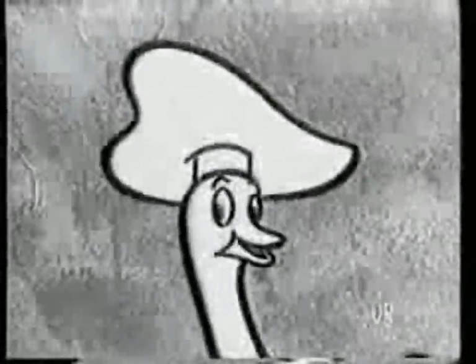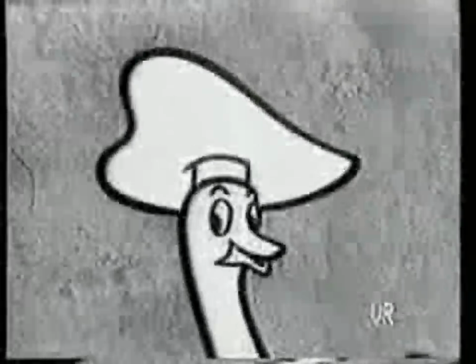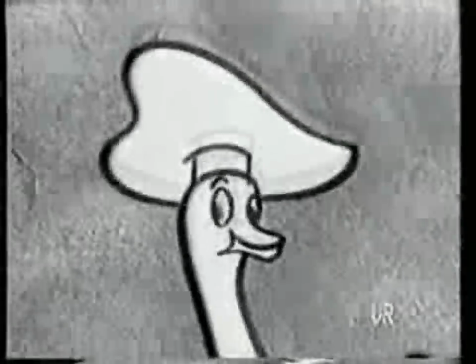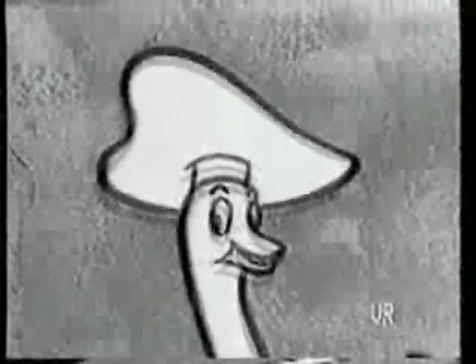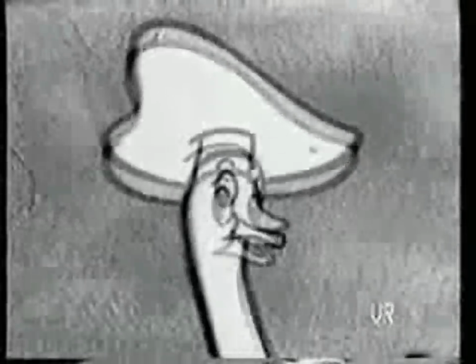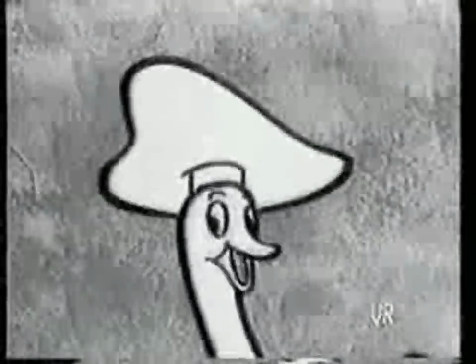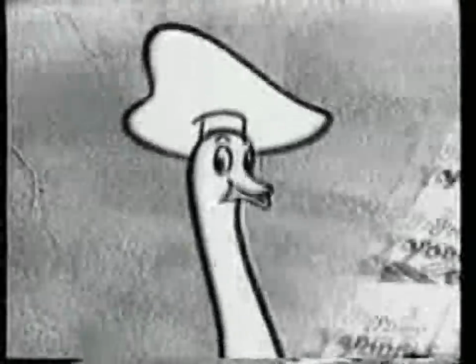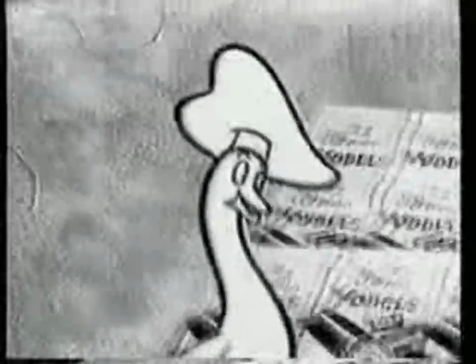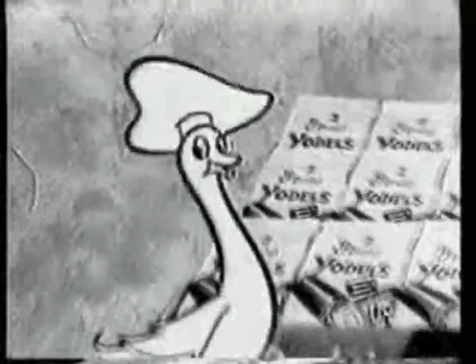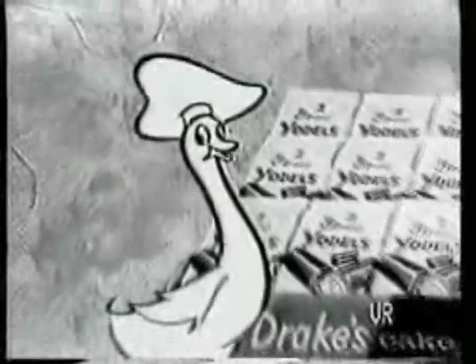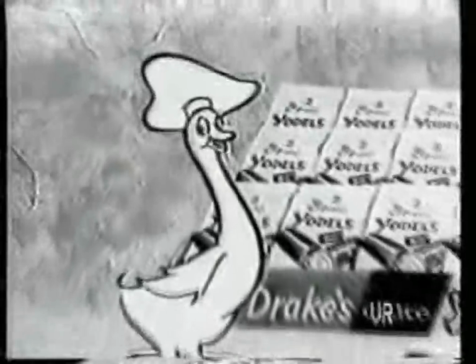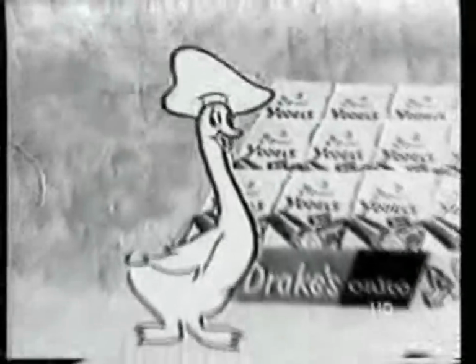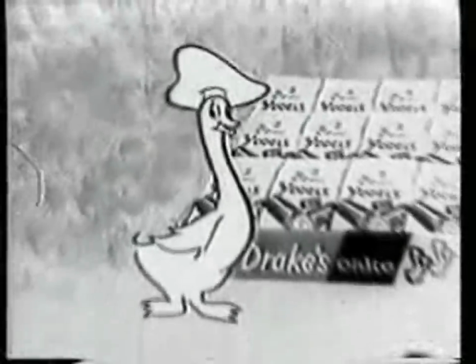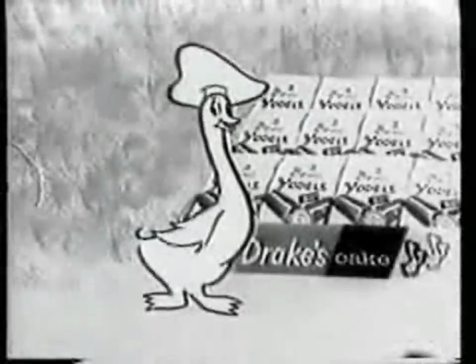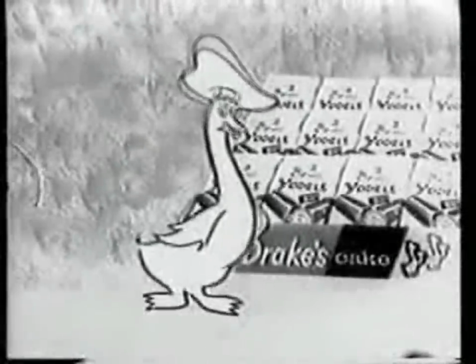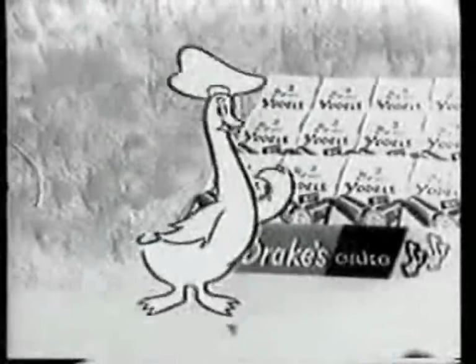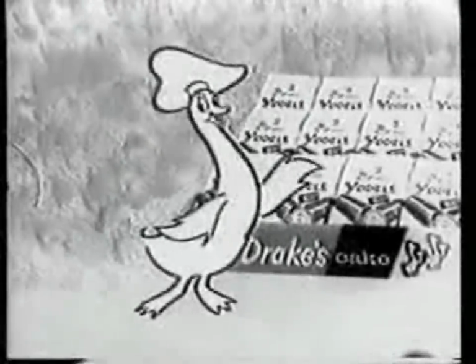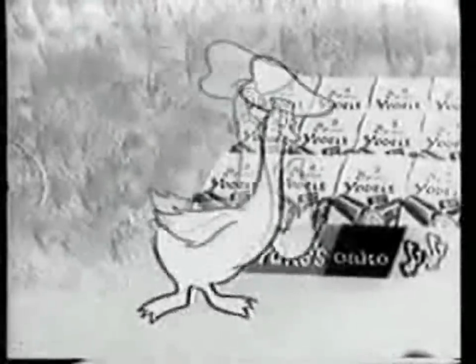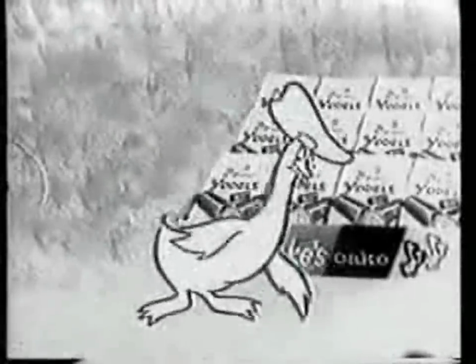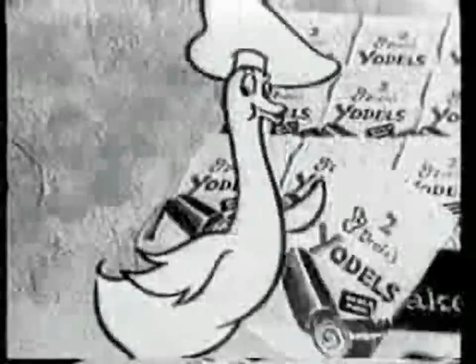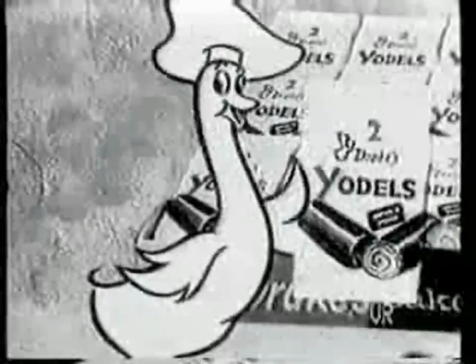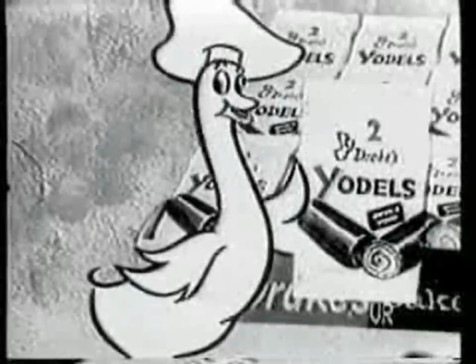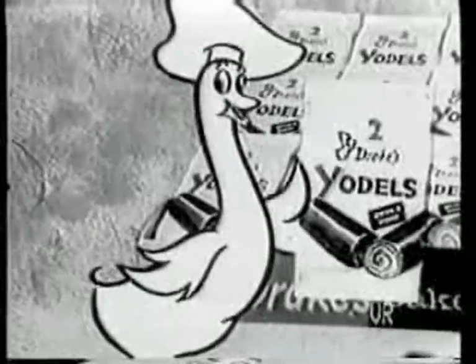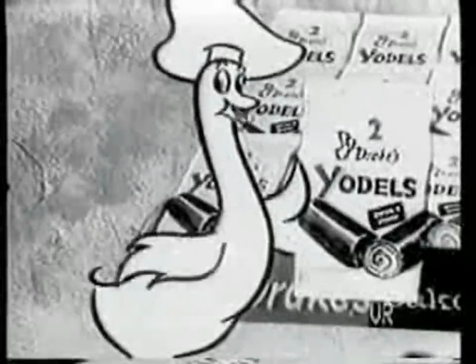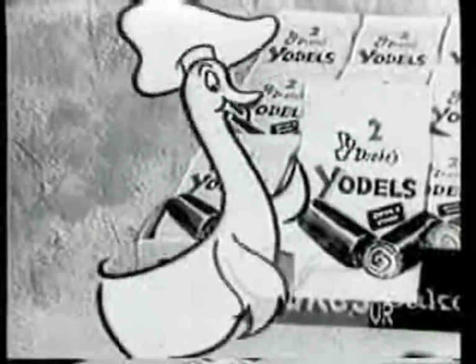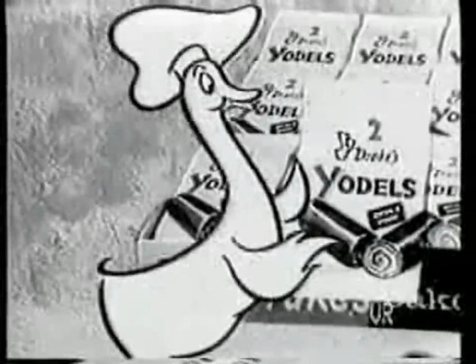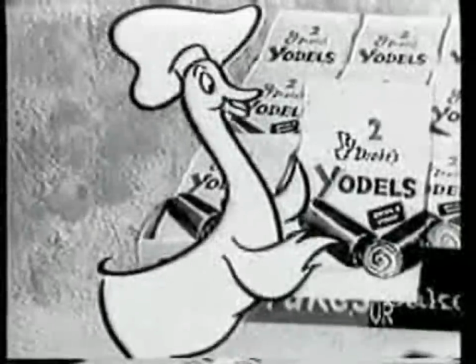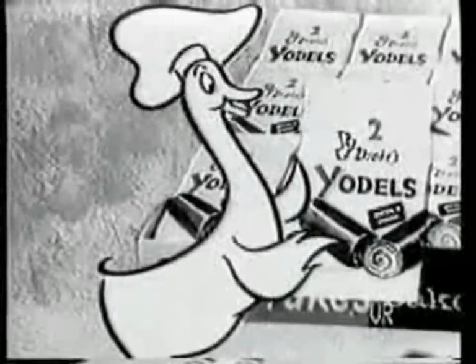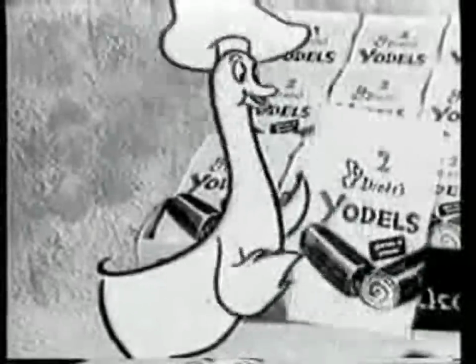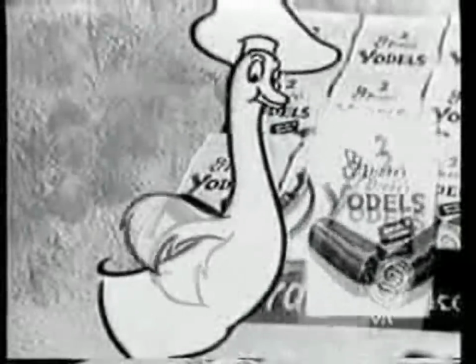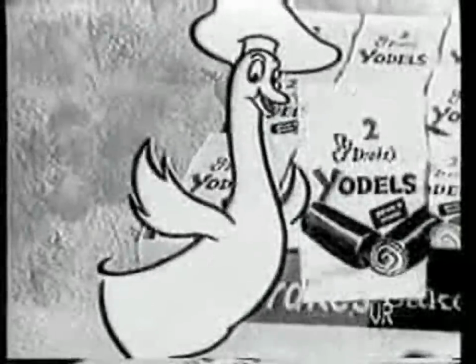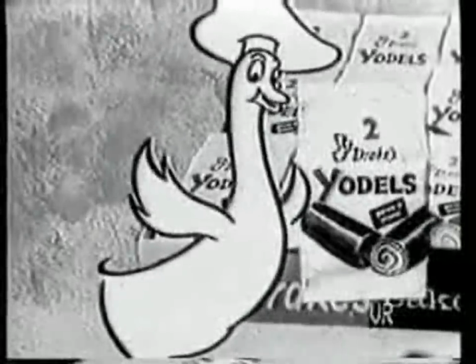Now, wouldn't you like to yodel too? Then go to the store and sound off for Drake's Chocolatey Yodels. Have fun!